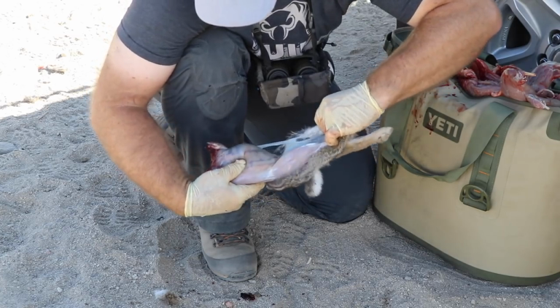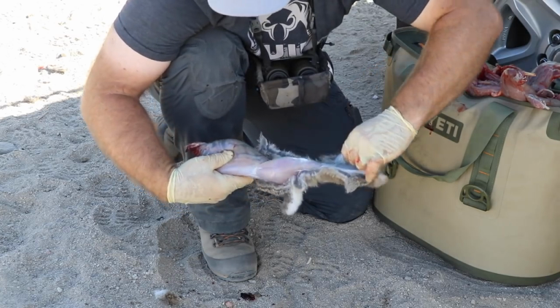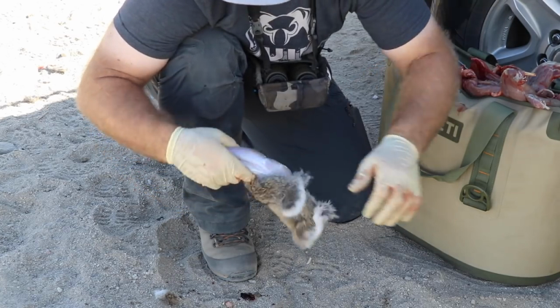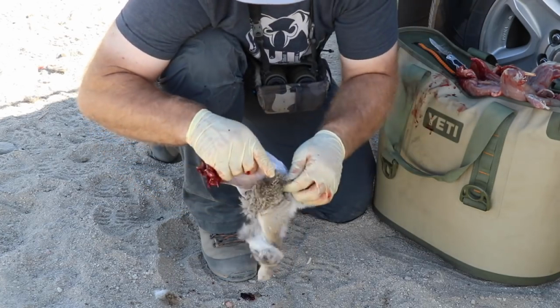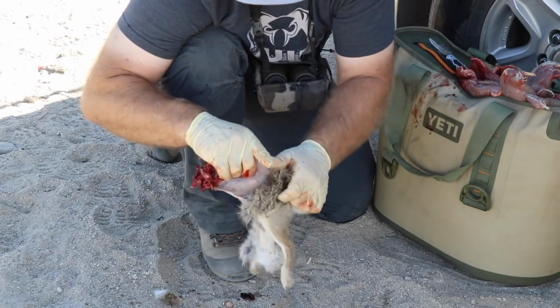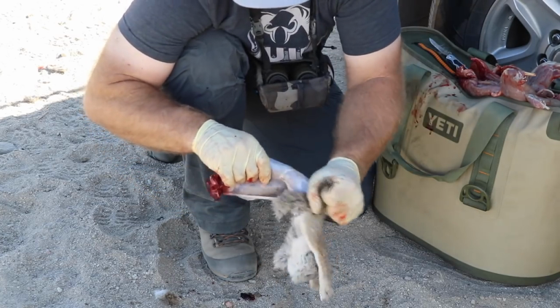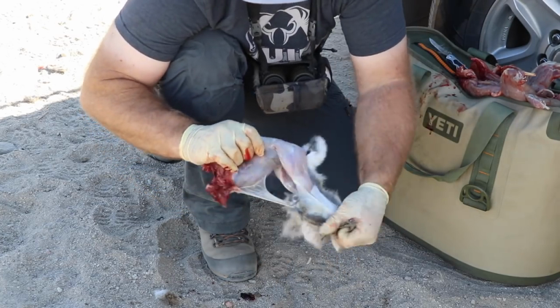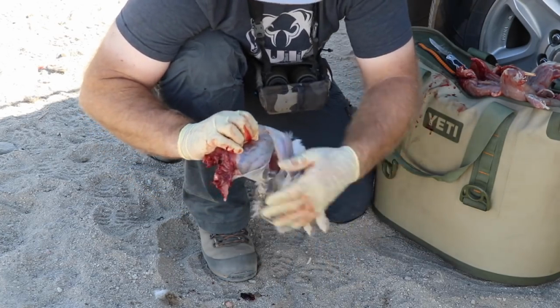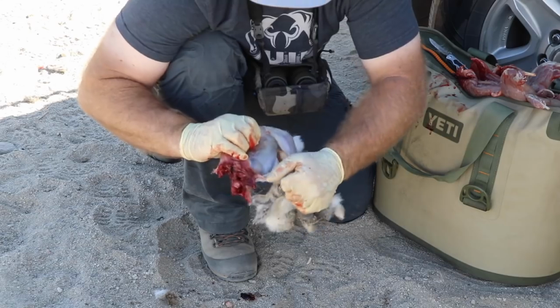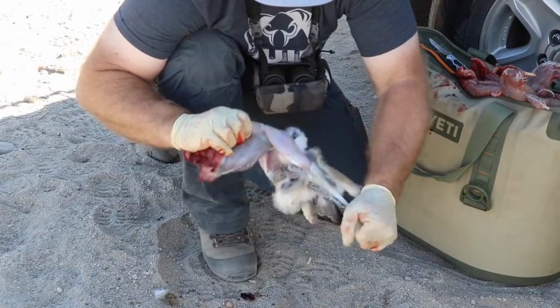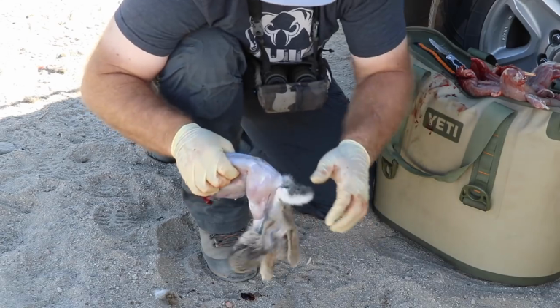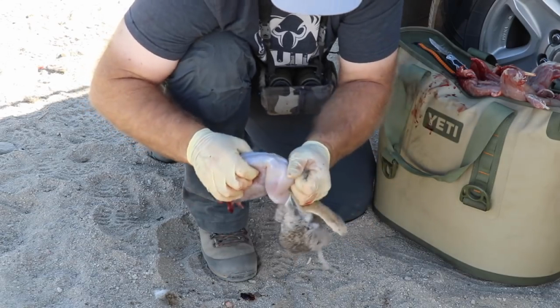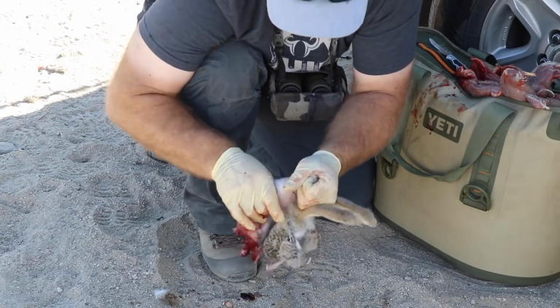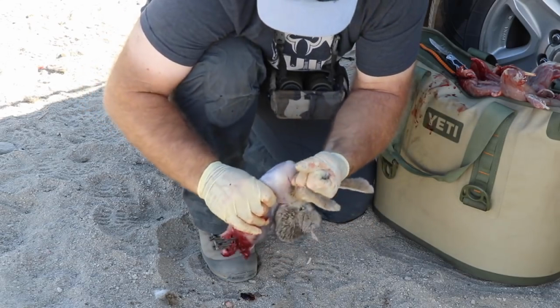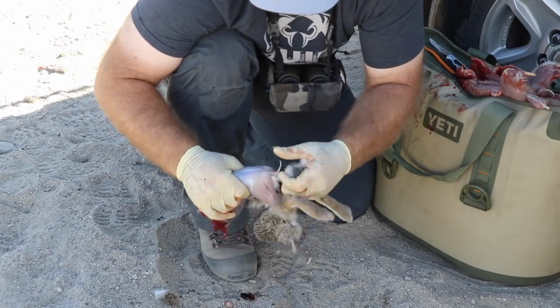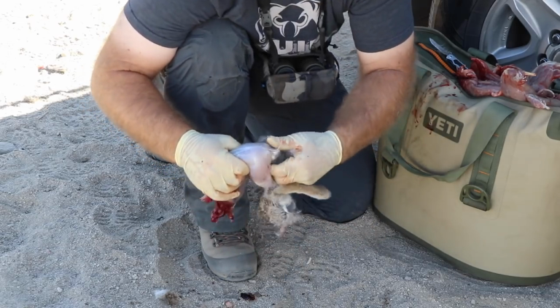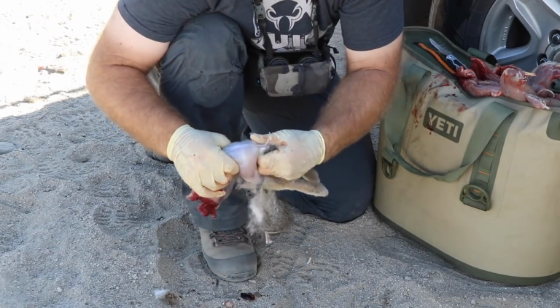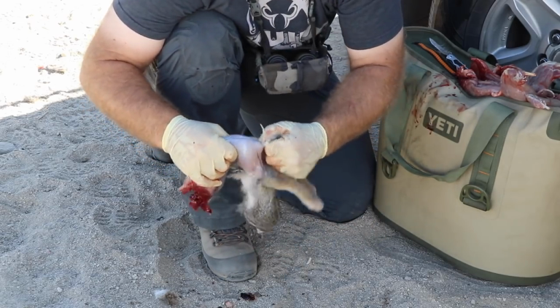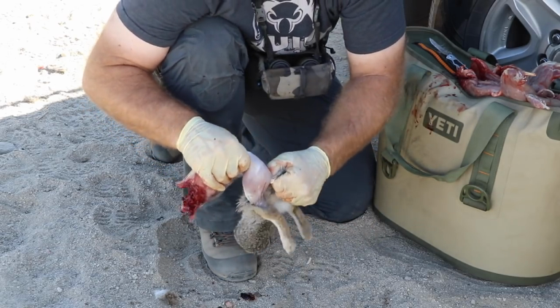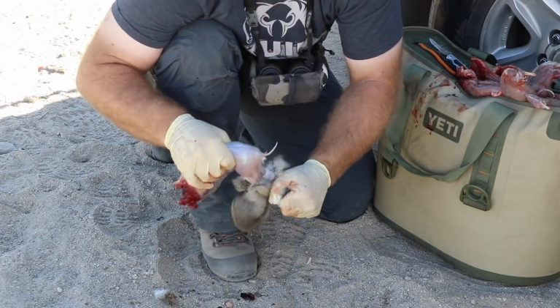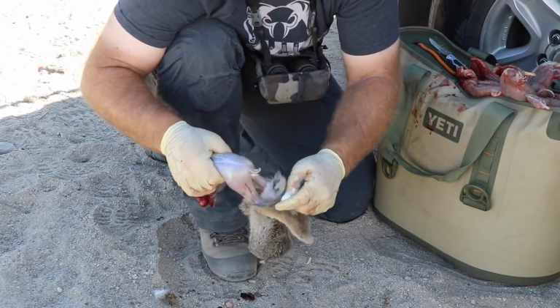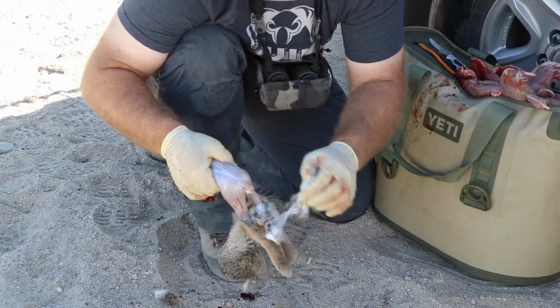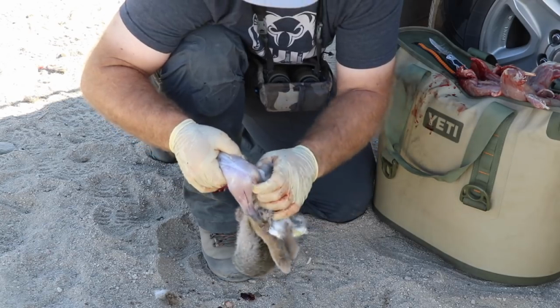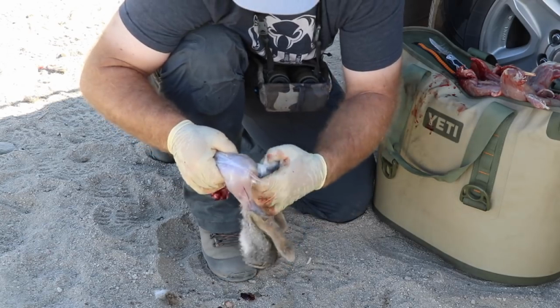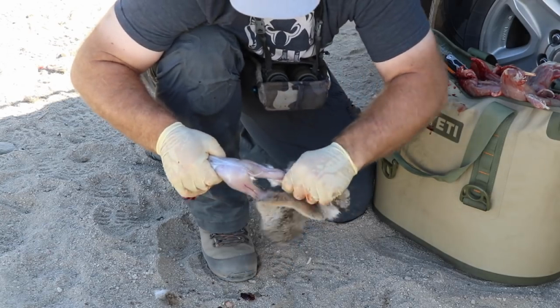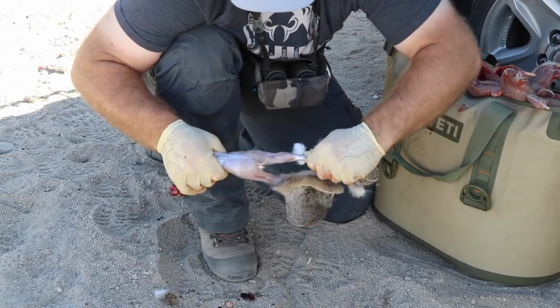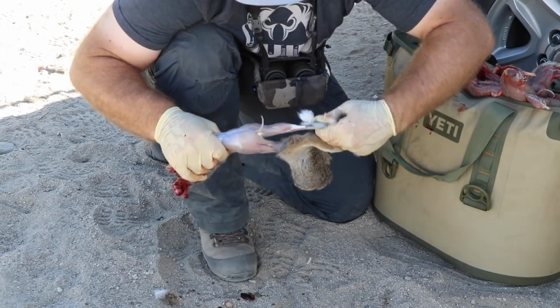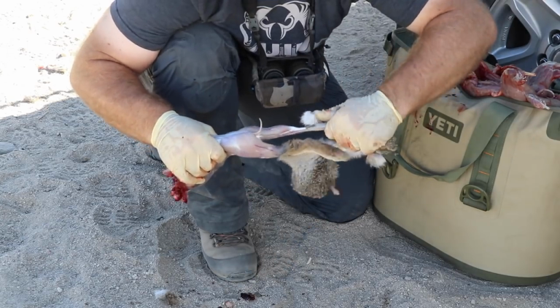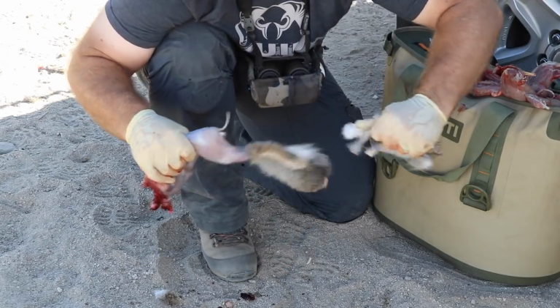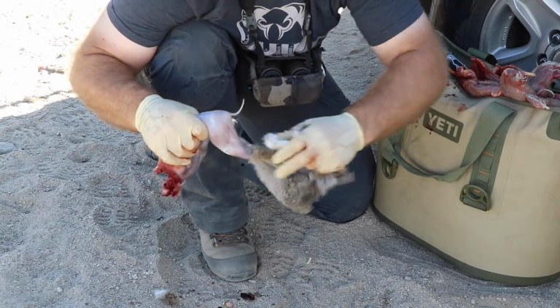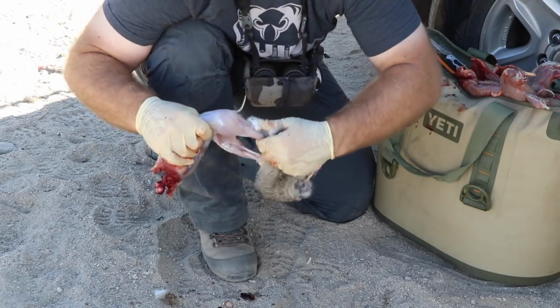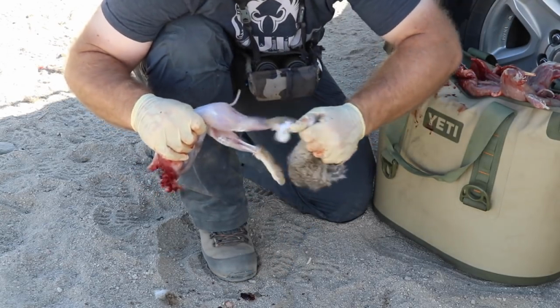If you do this fresh, the hide just comes off literally like you're taking the wrapper off candy — like you're taking the sleeve off a slim jim.